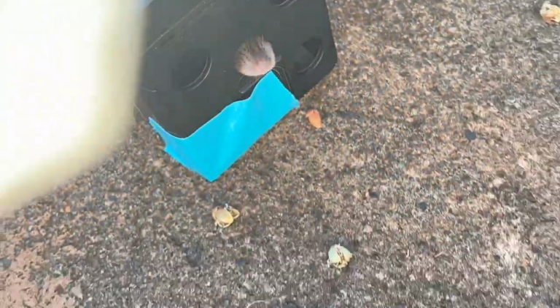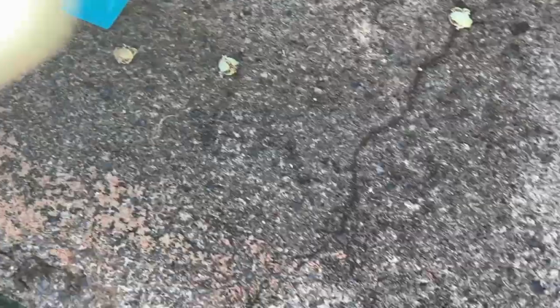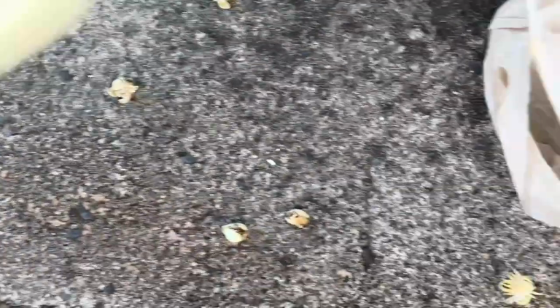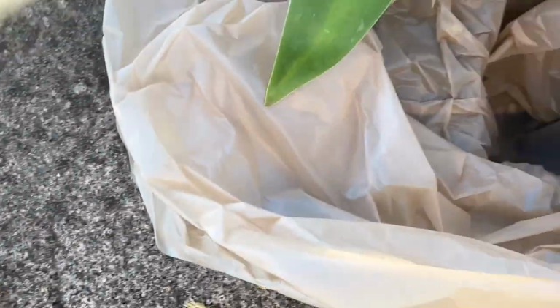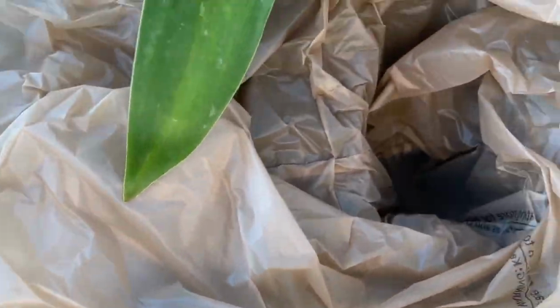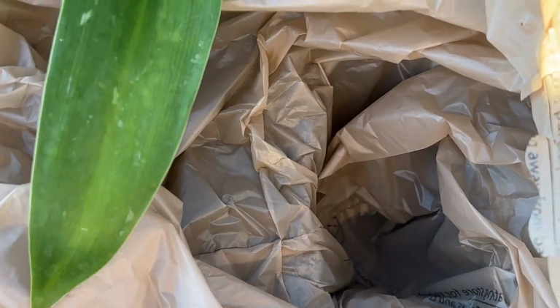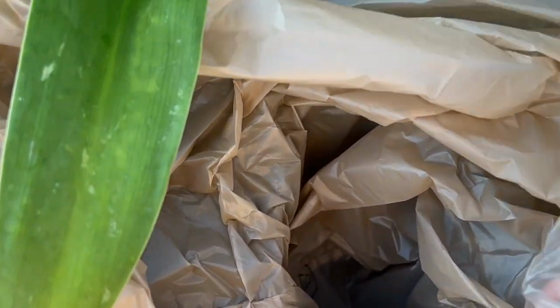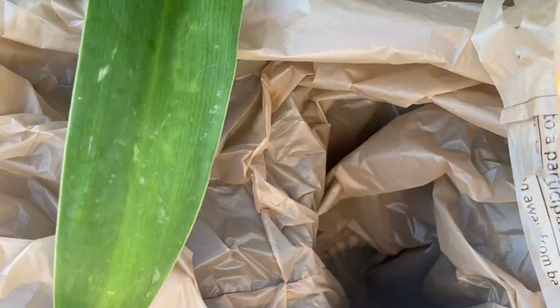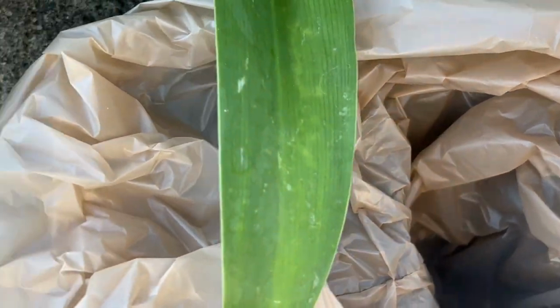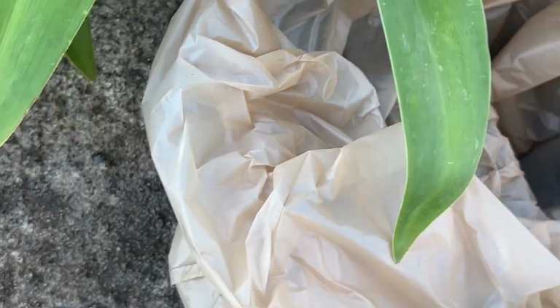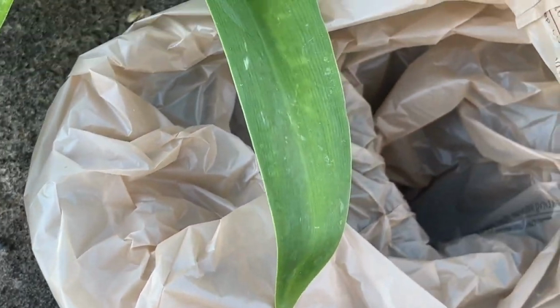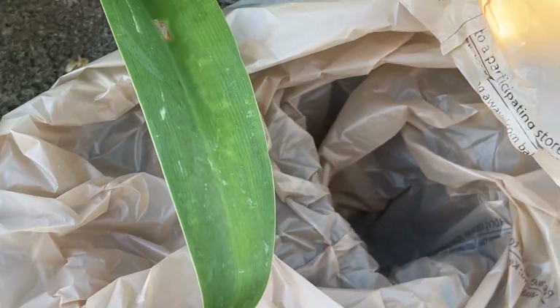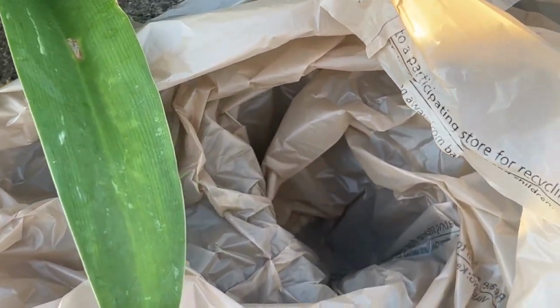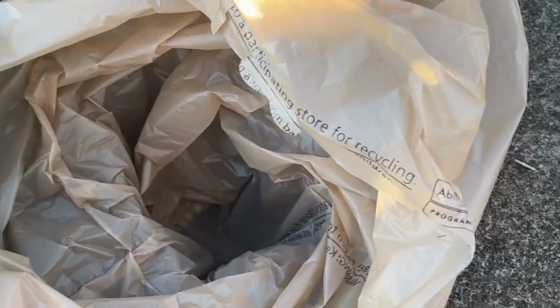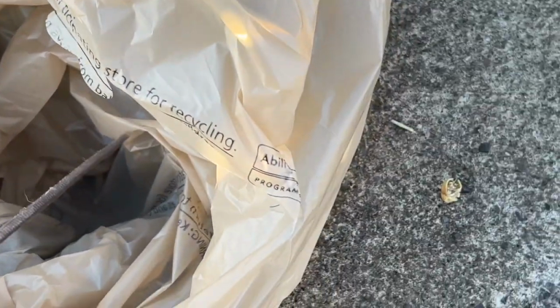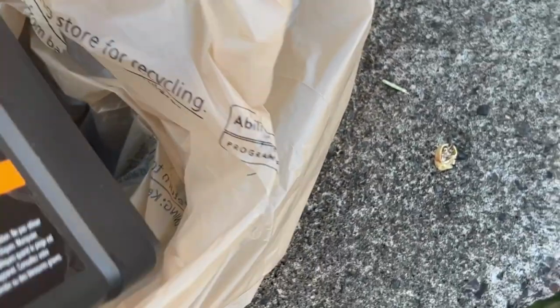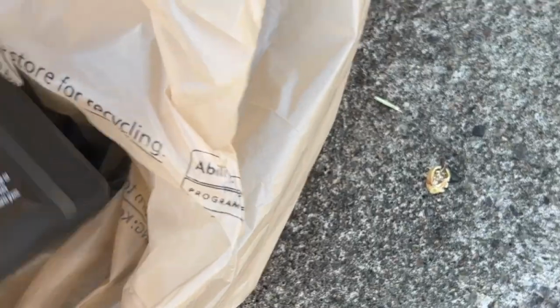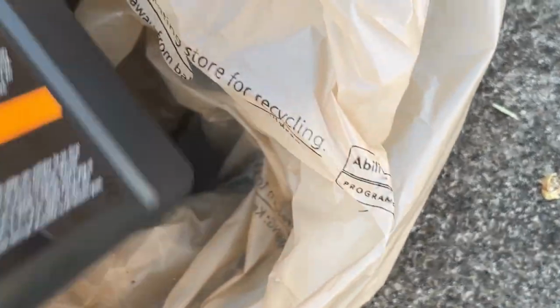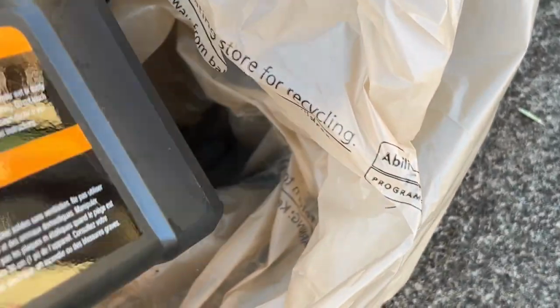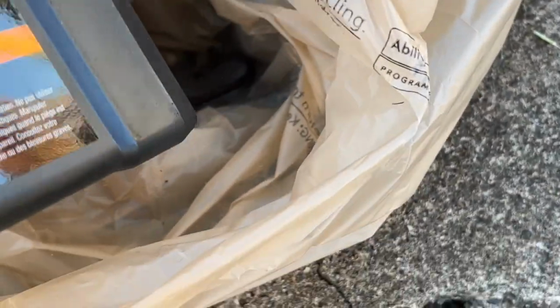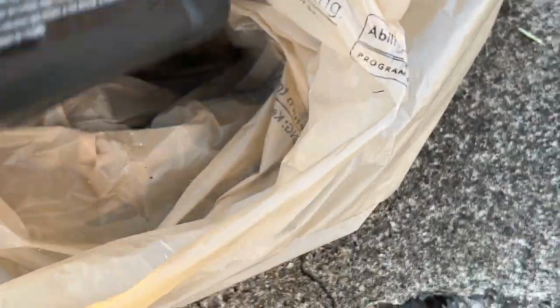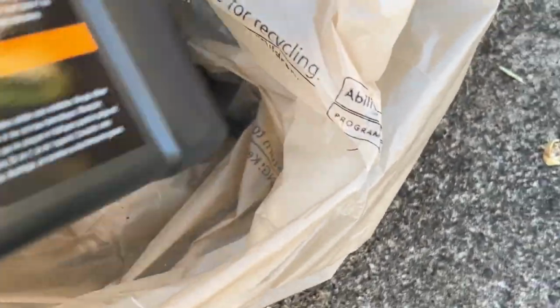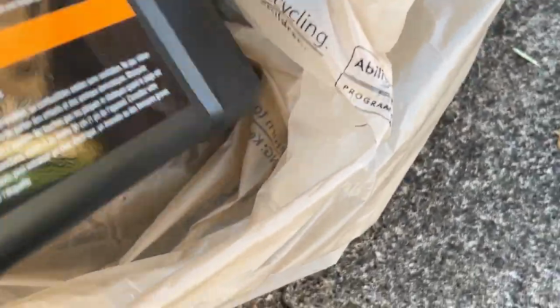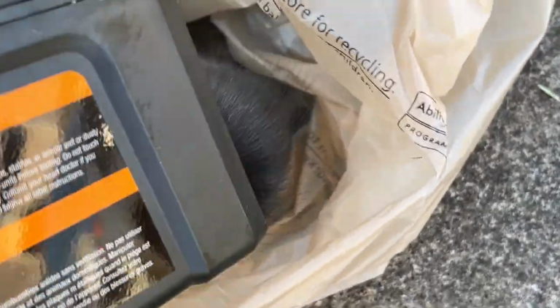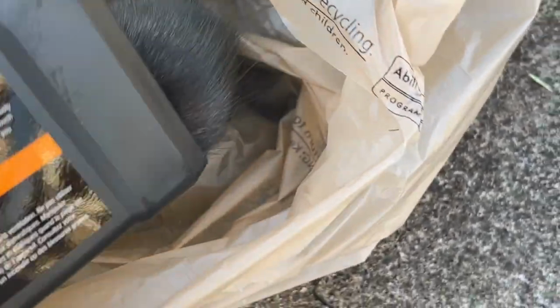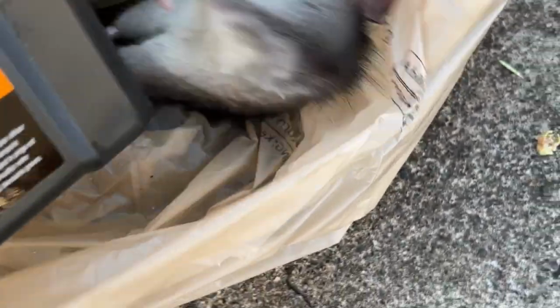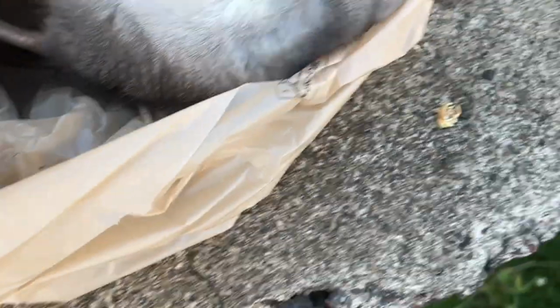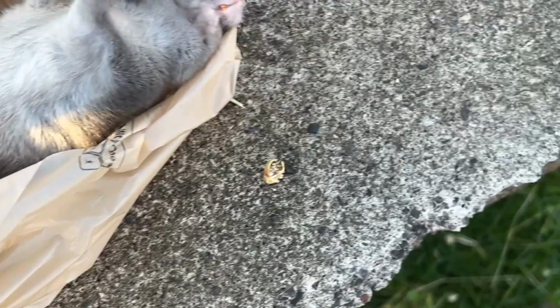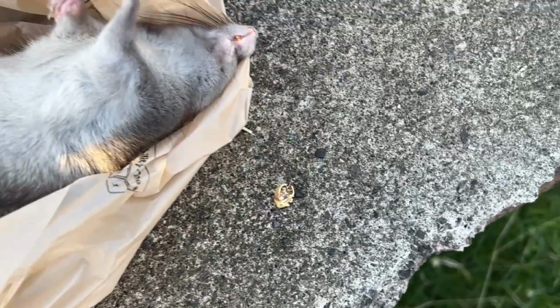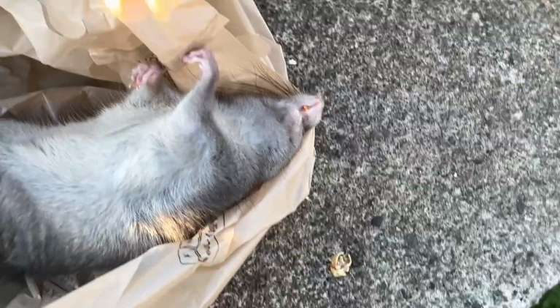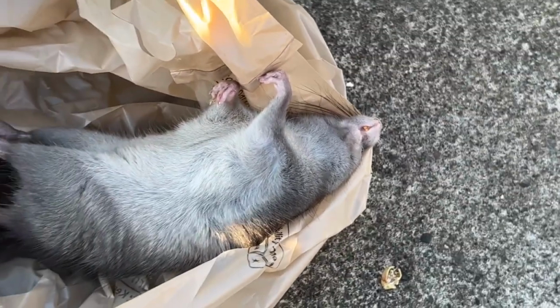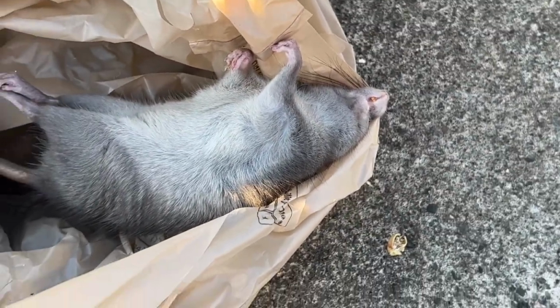So there's a hole in this wall here, so I just lined that with a bag. Holy mackerel. He is big.